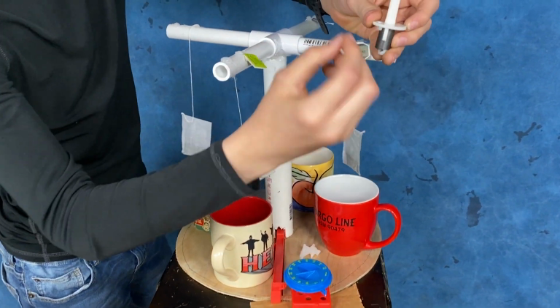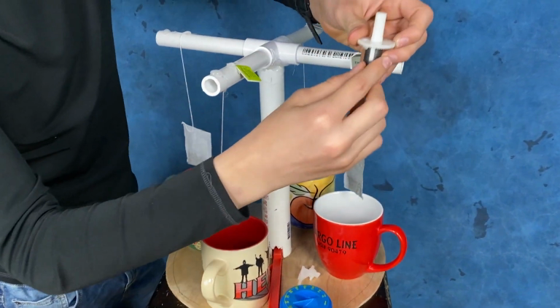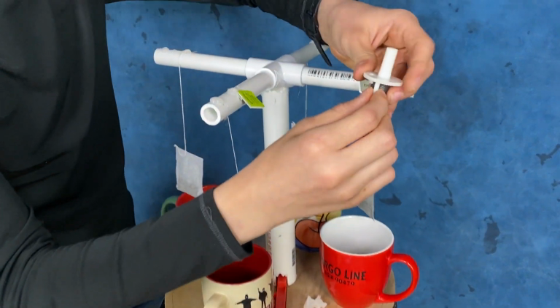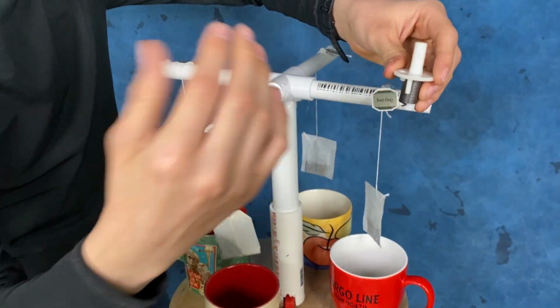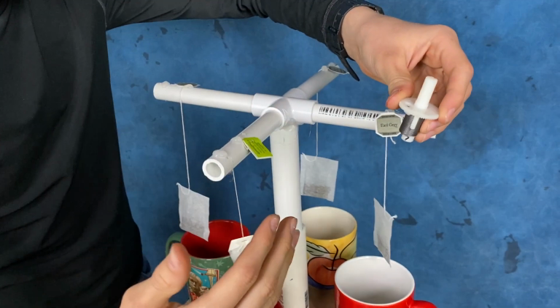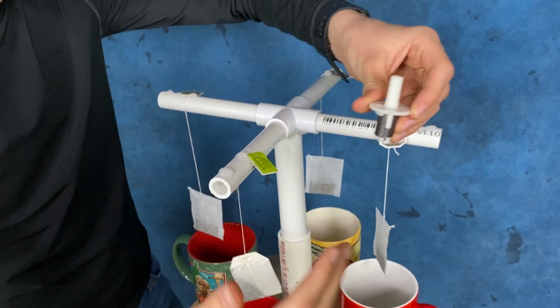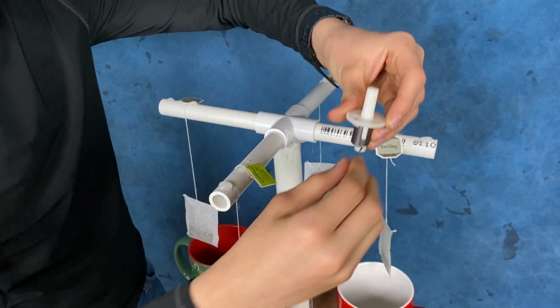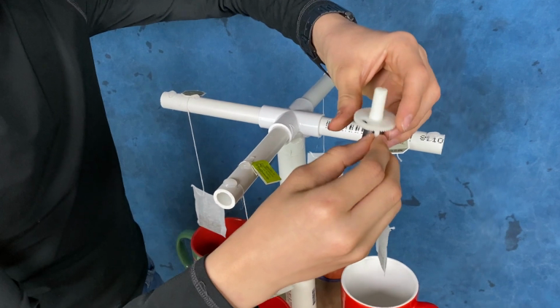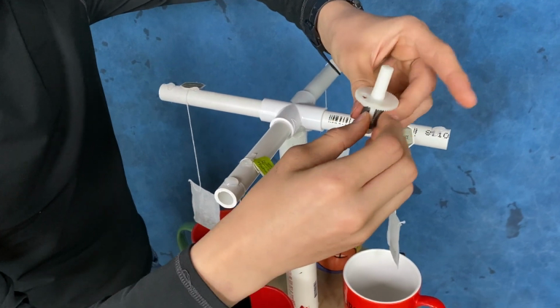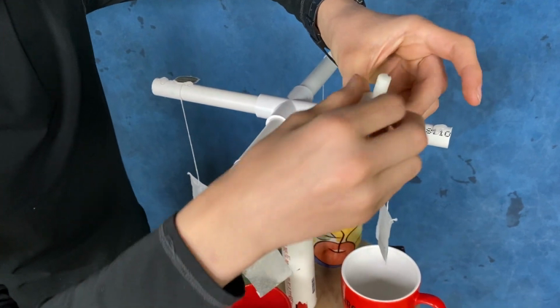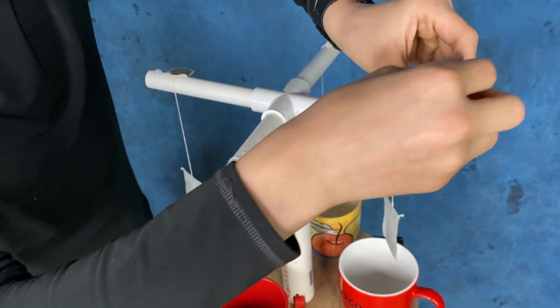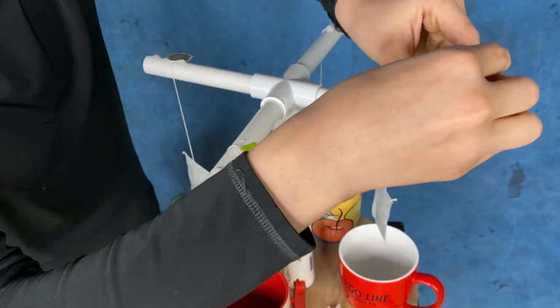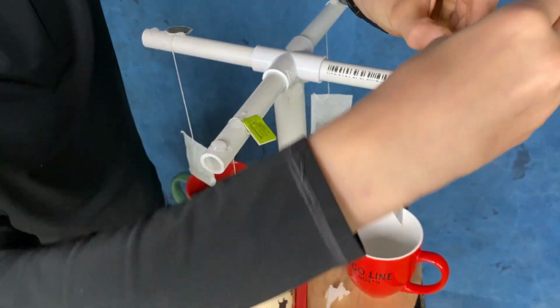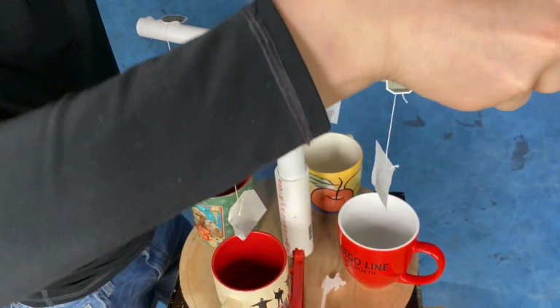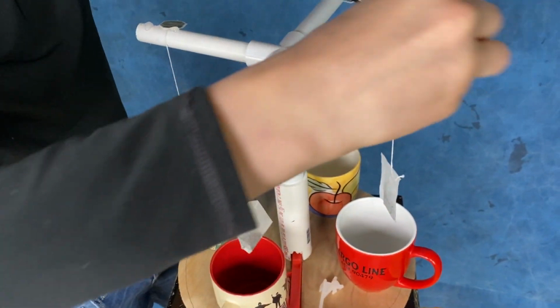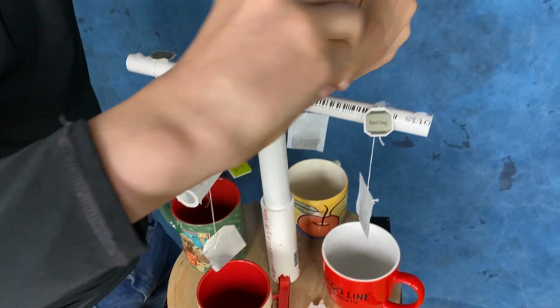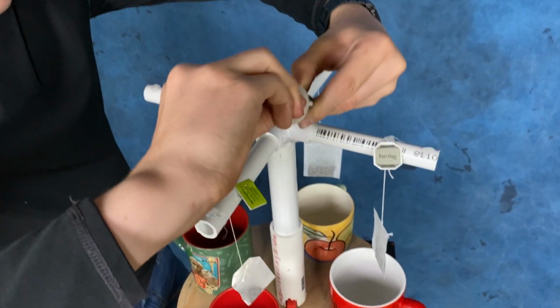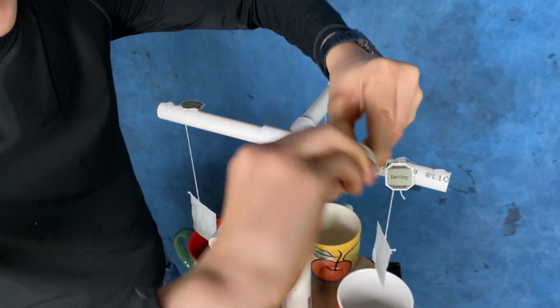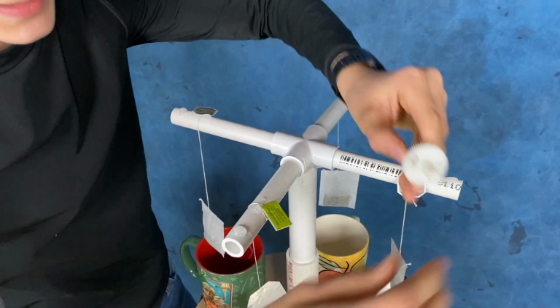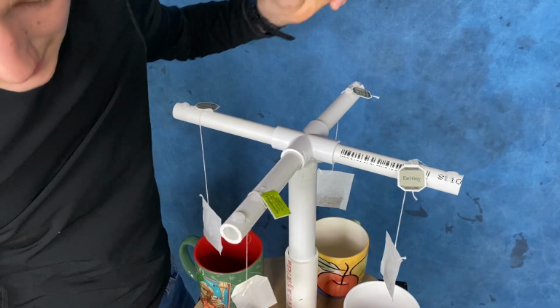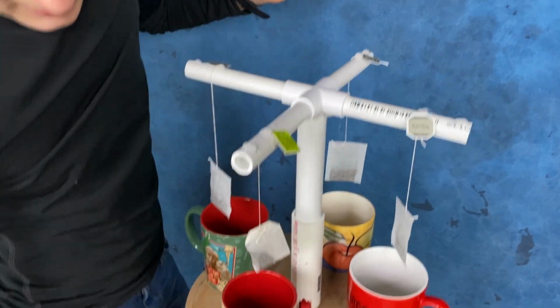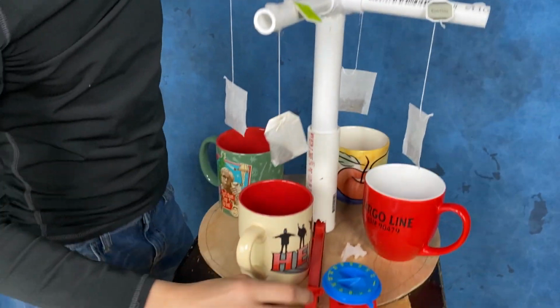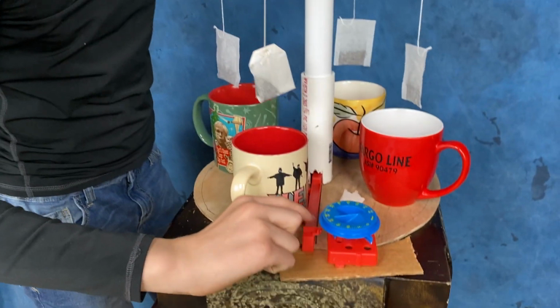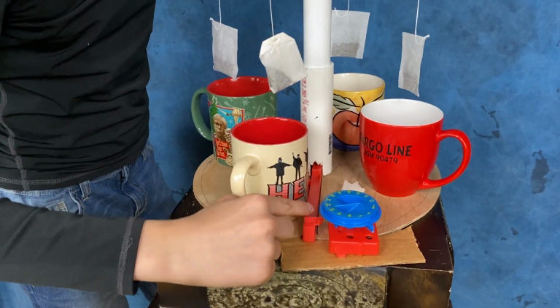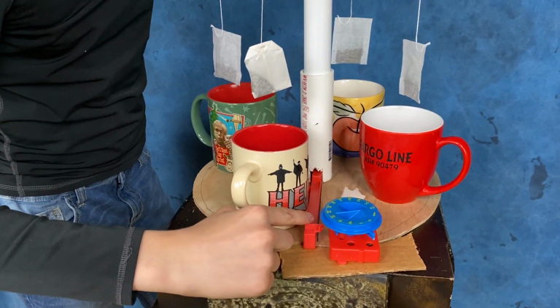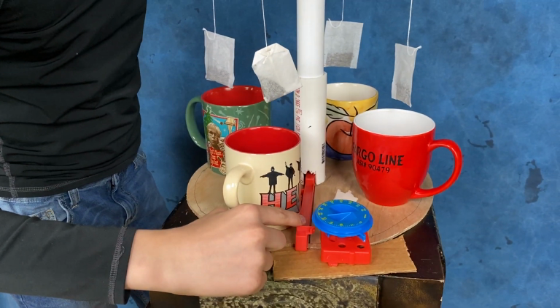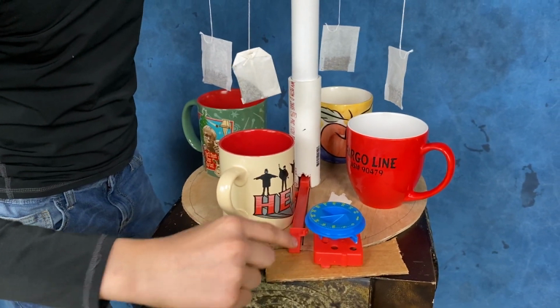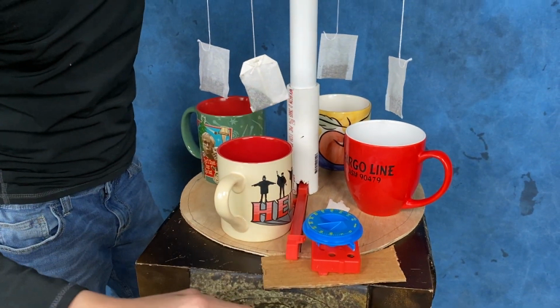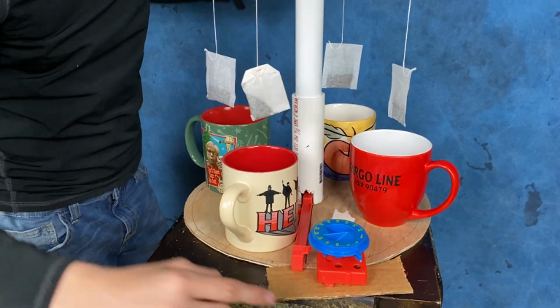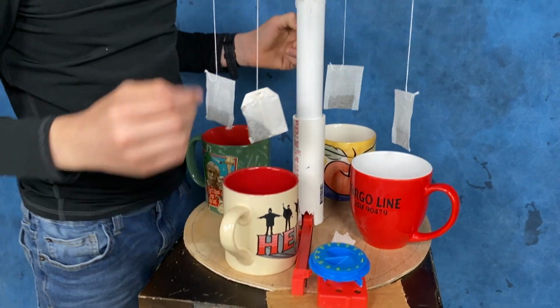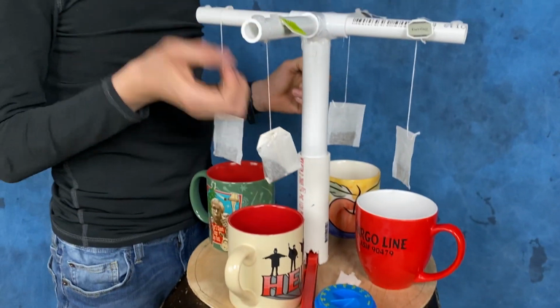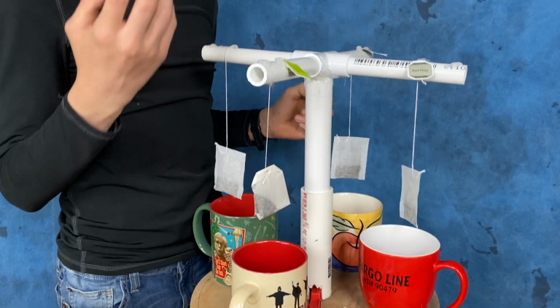This is part of a timer that will turn around like so. It'll turn around and when it hits this thing right here, this will get moved back and then it'll release it.